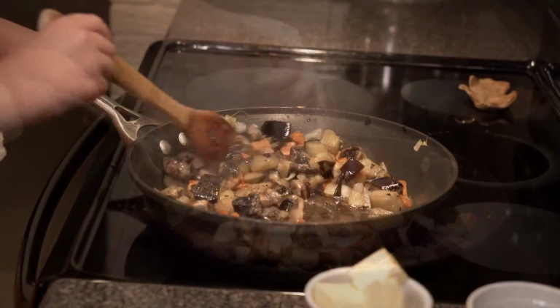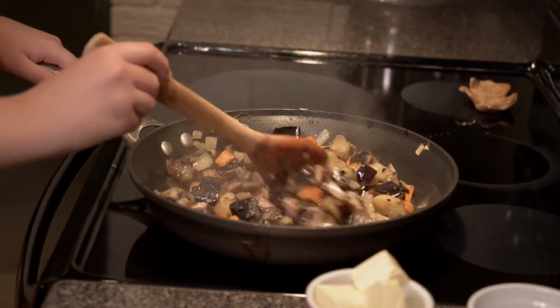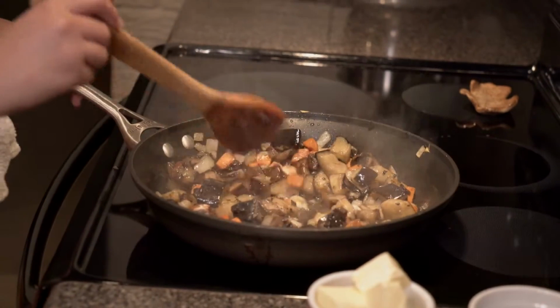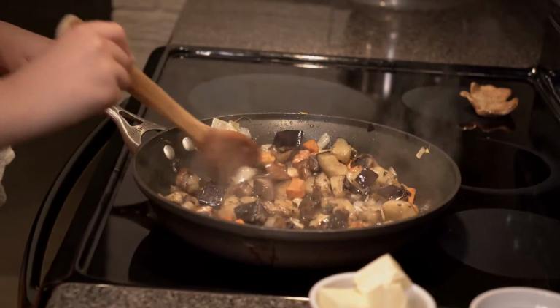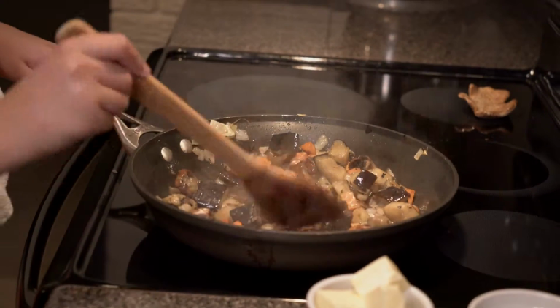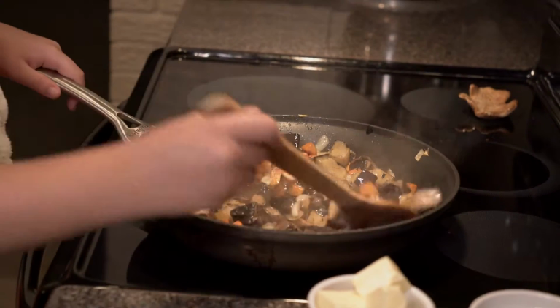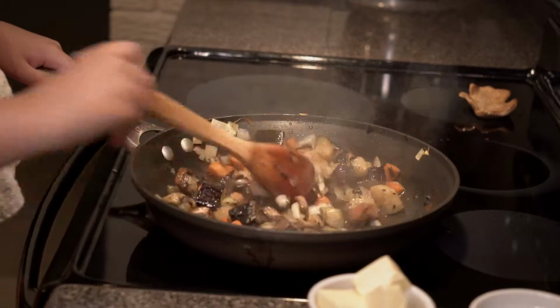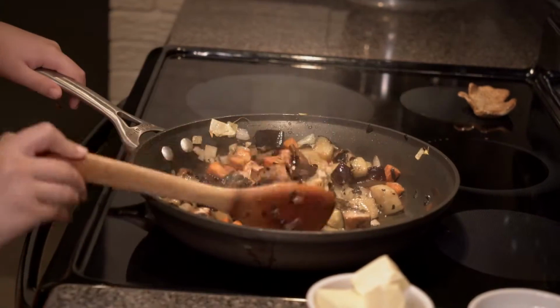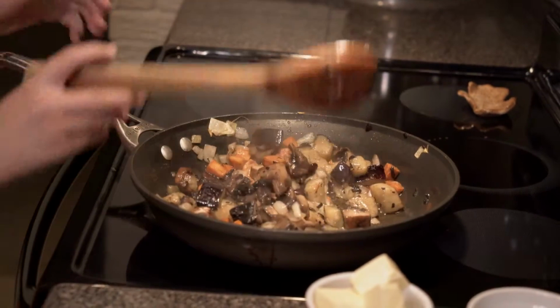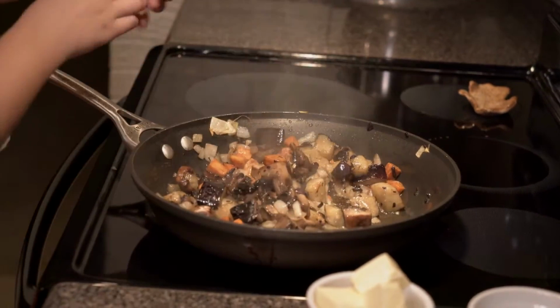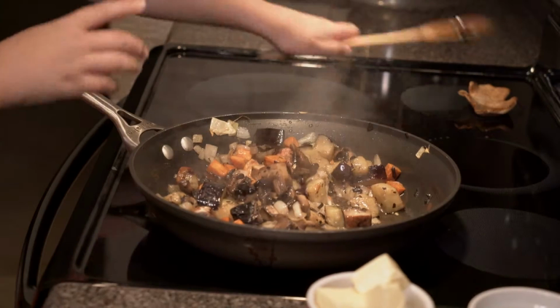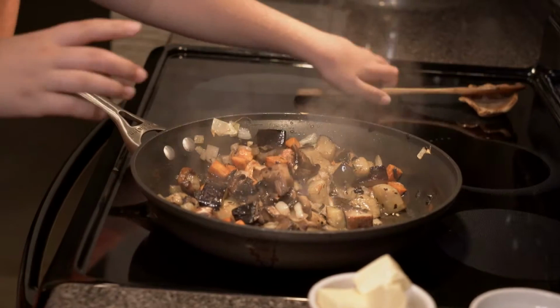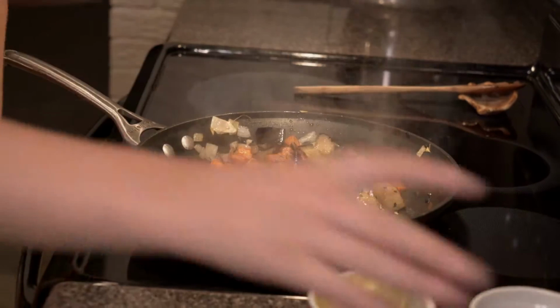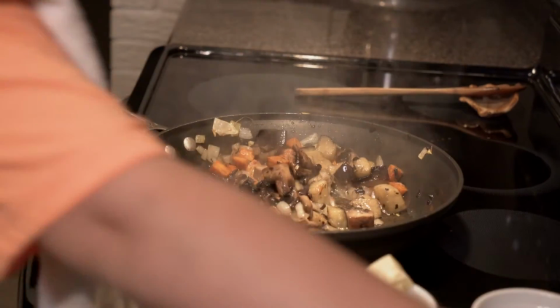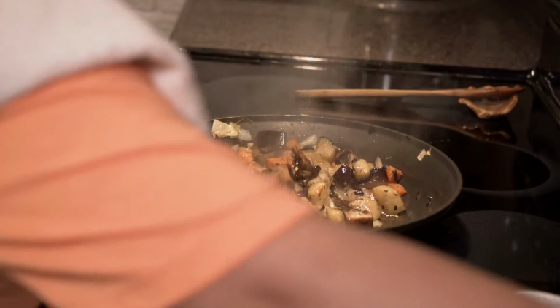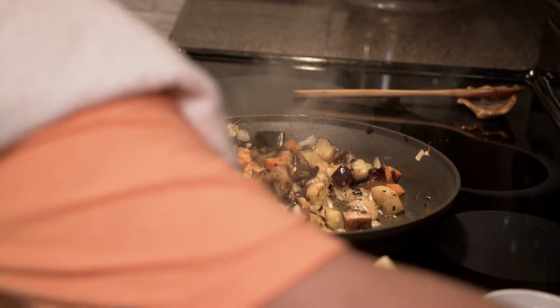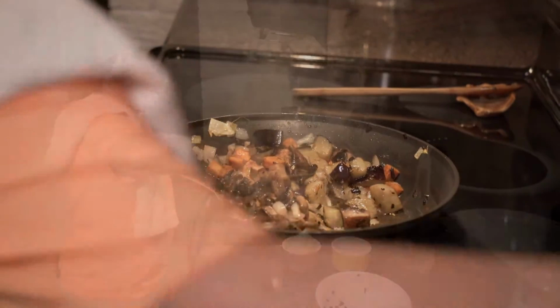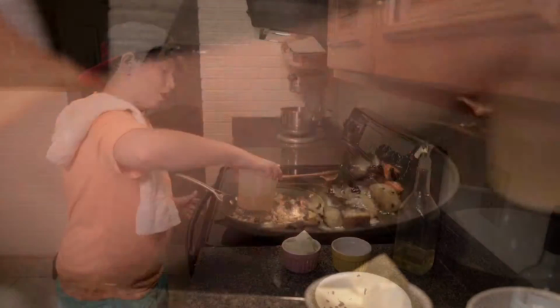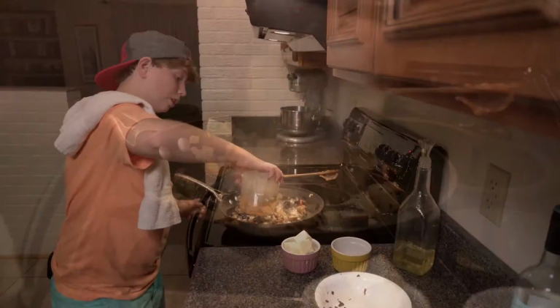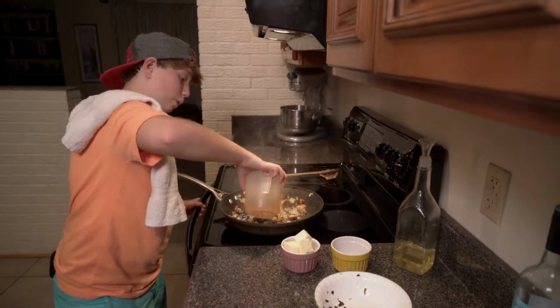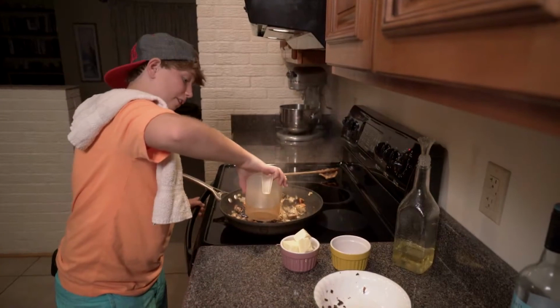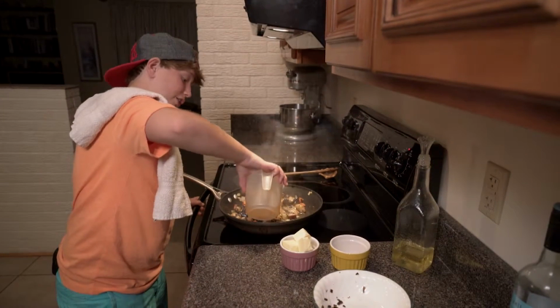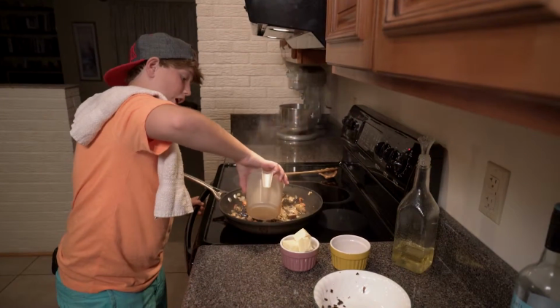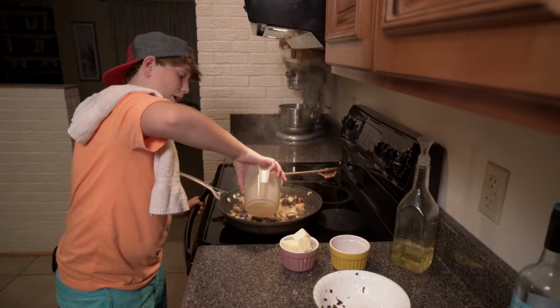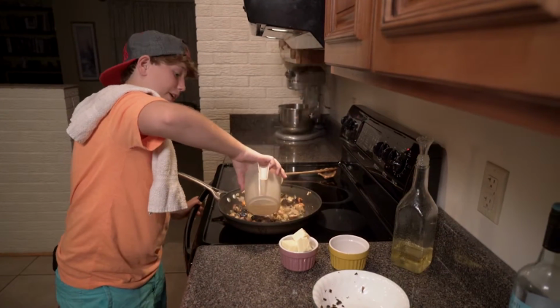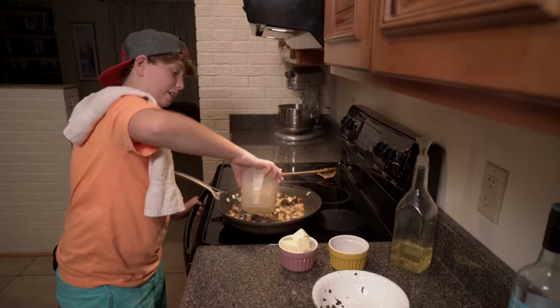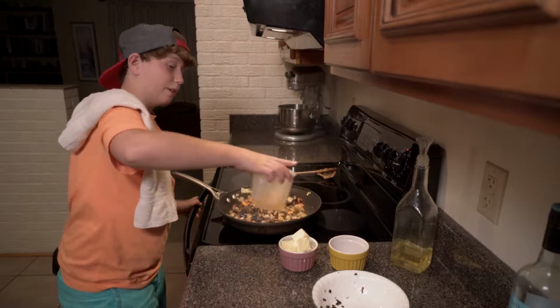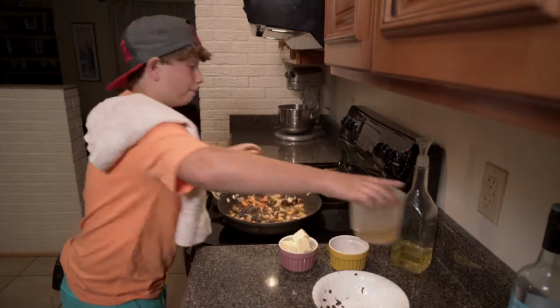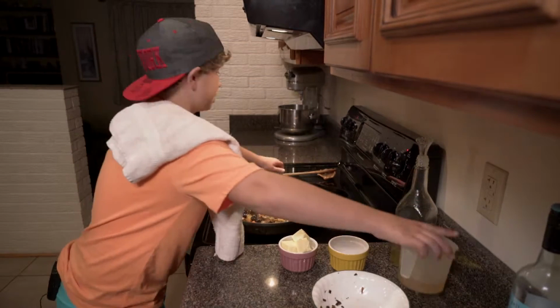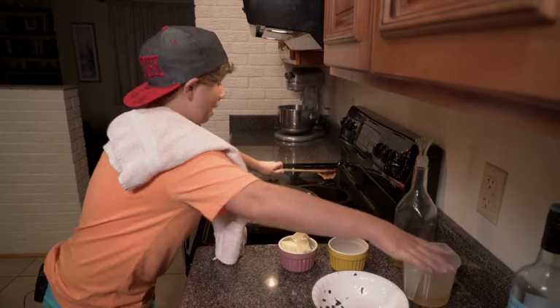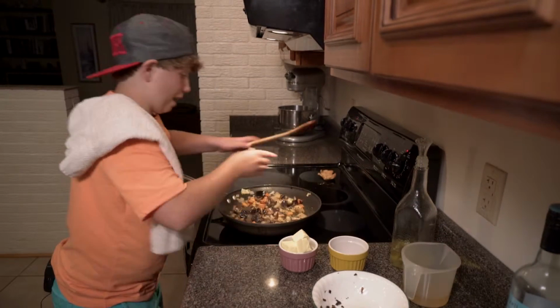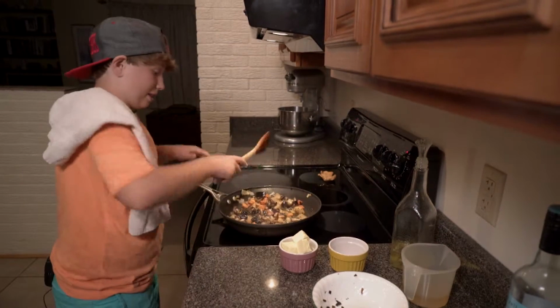Everything's been reduced in half, so I'm going to go ahead and add some chicken stock. You can use whatever kind of stock you have on hand, but I just so happen to have this.